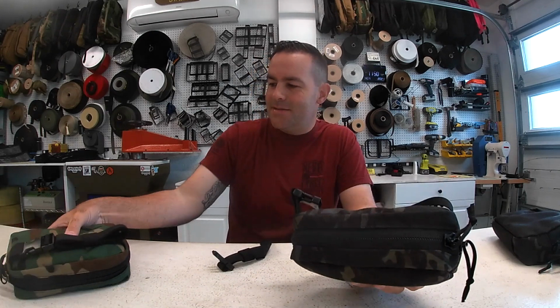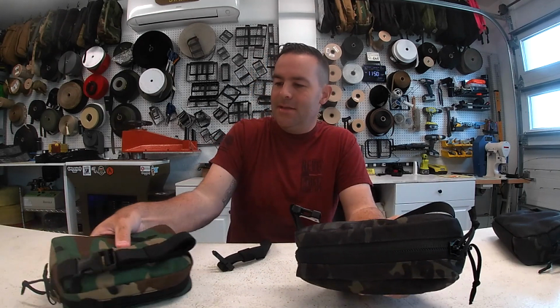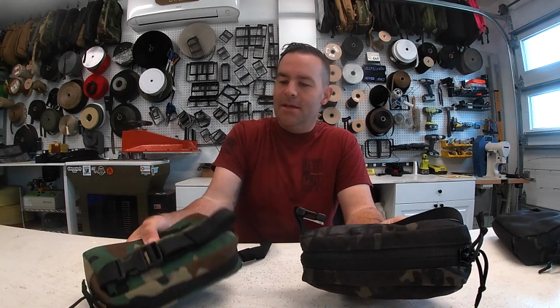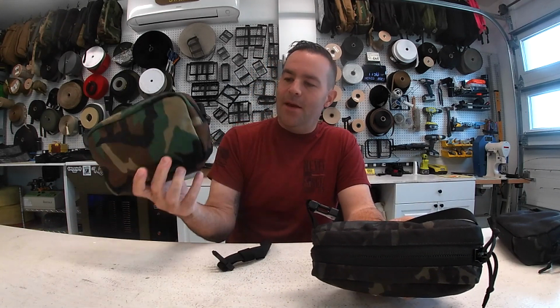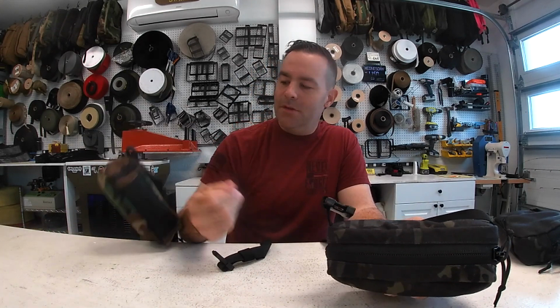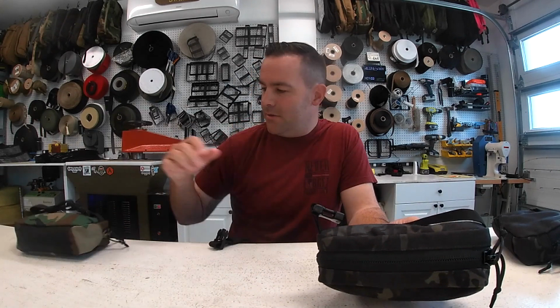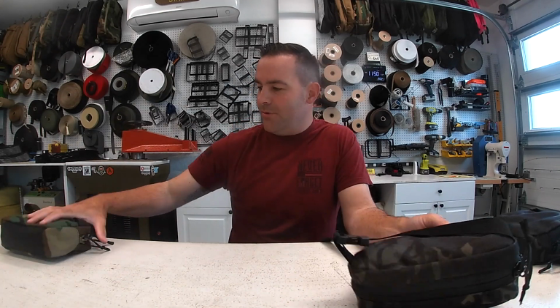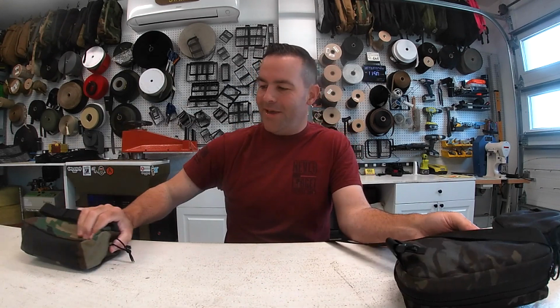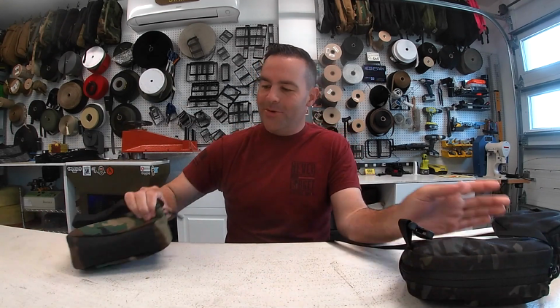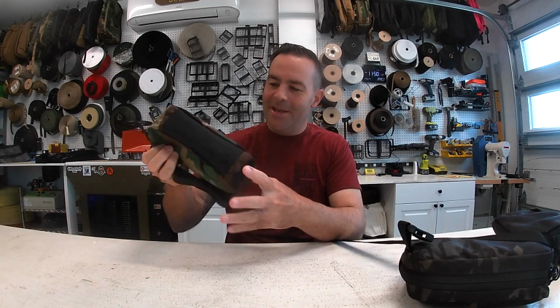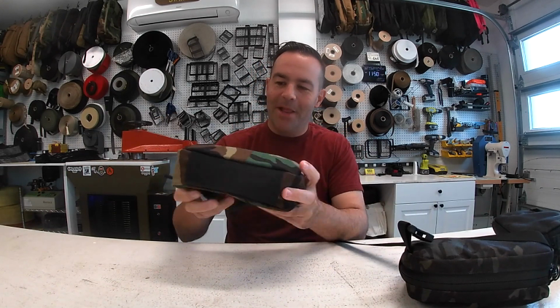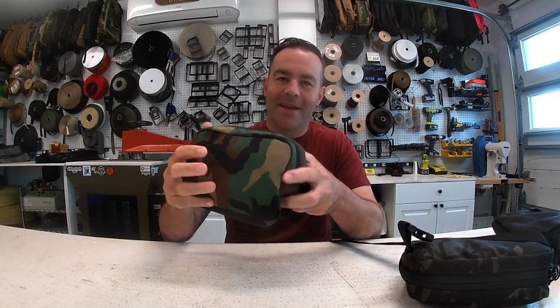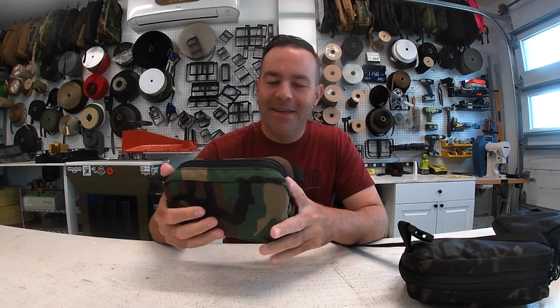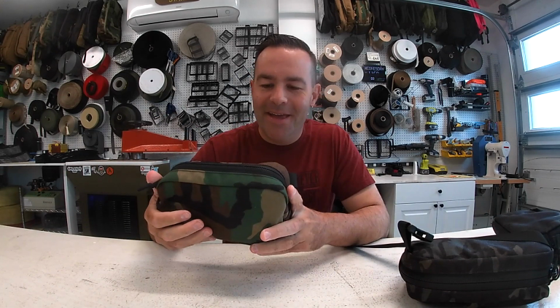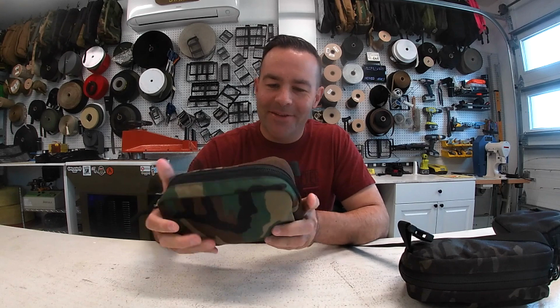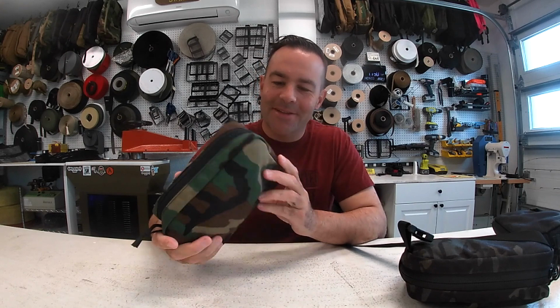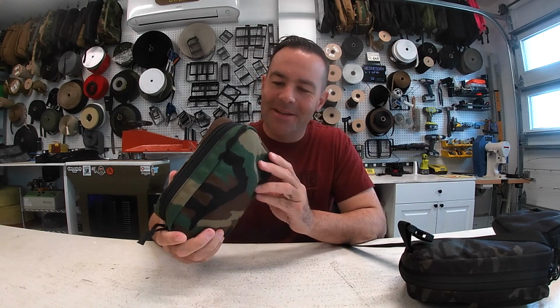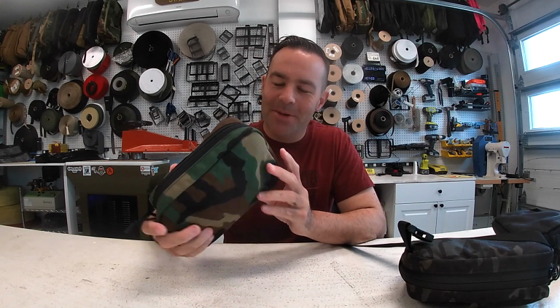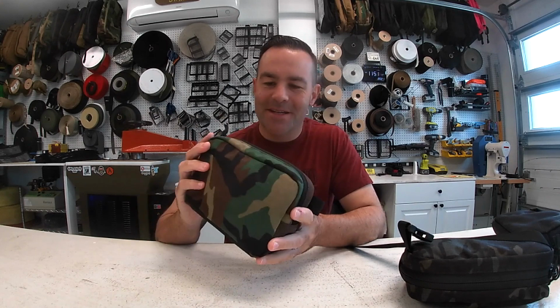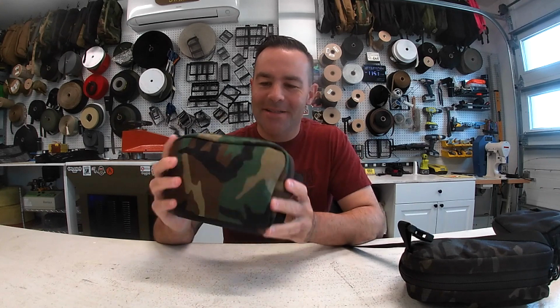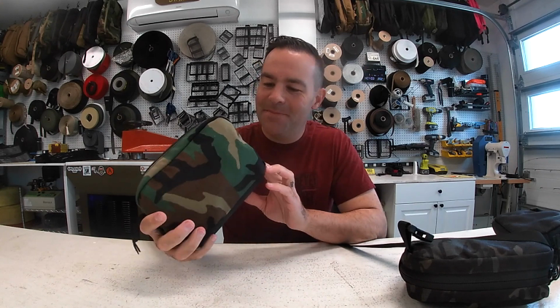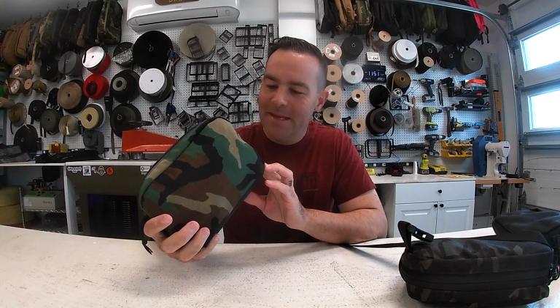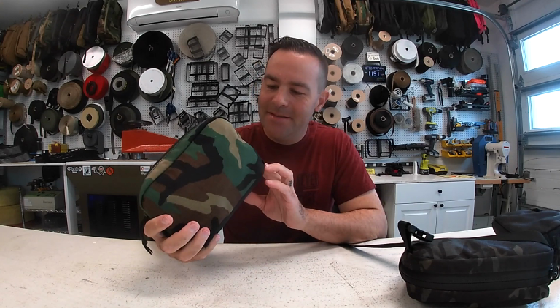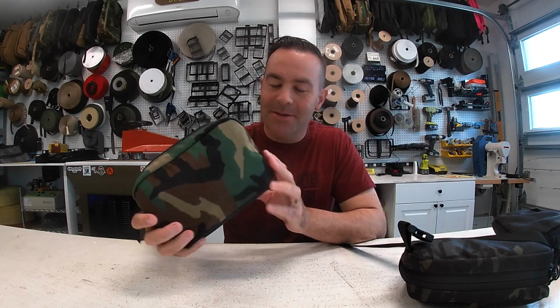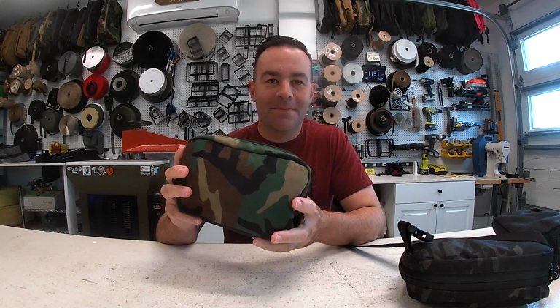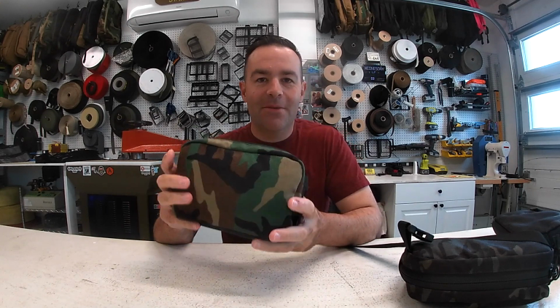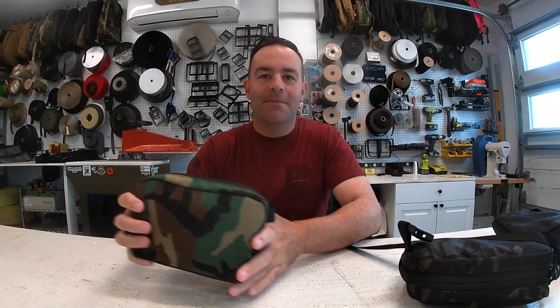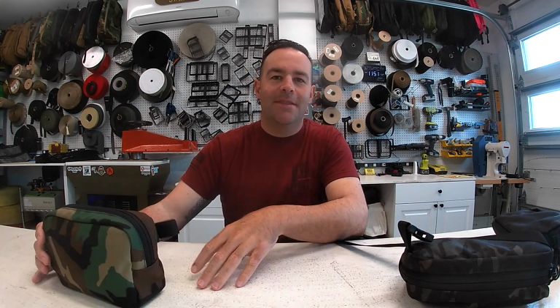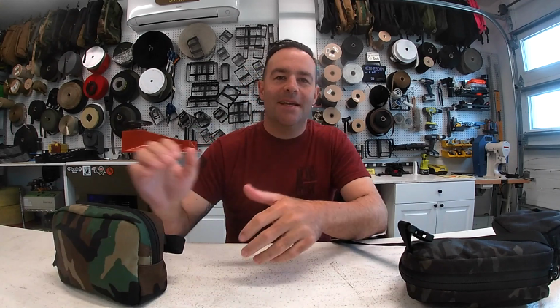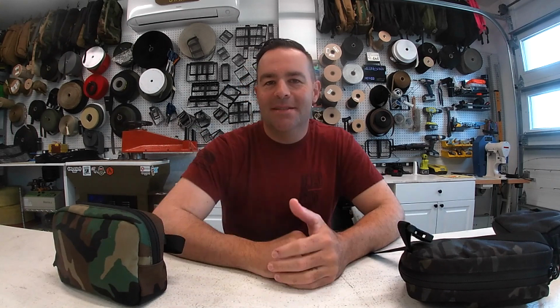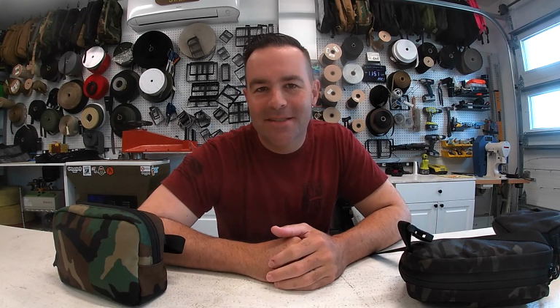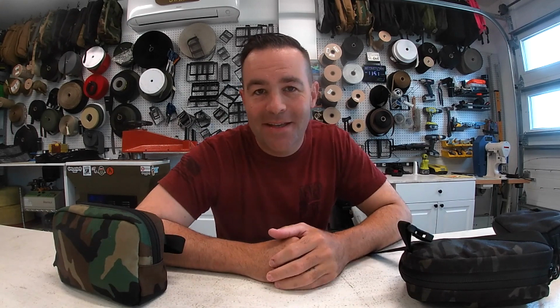It looks really good in person, guys. Anyway, thanks guys — see you later.